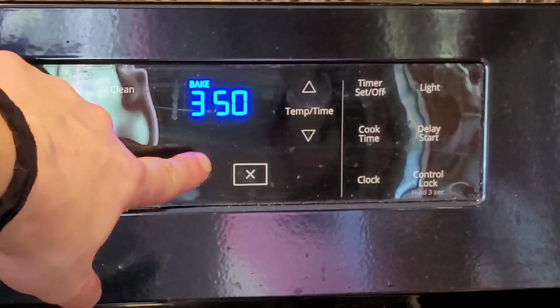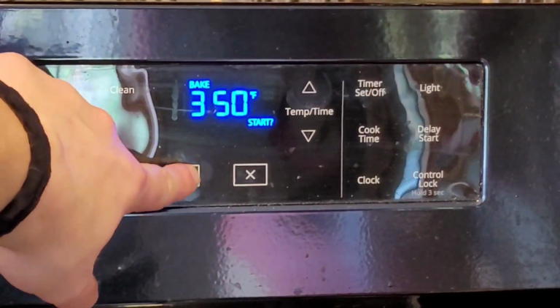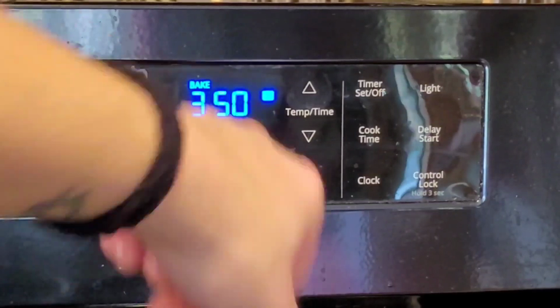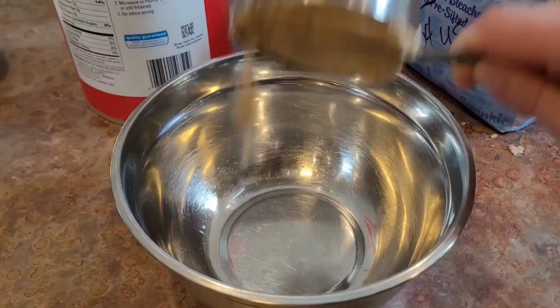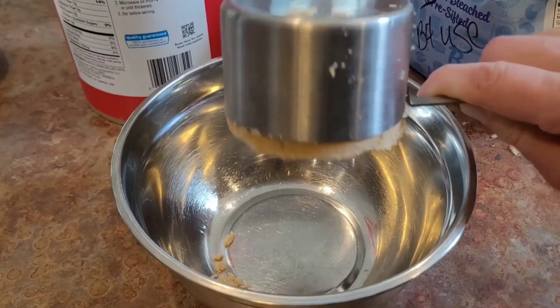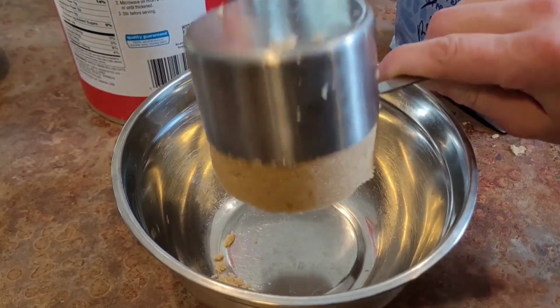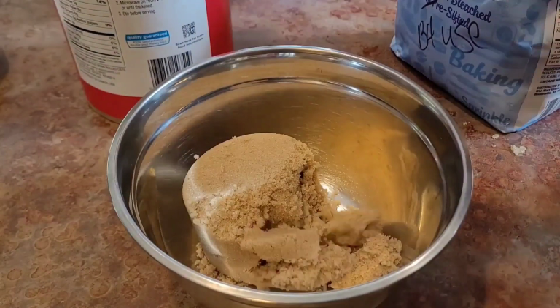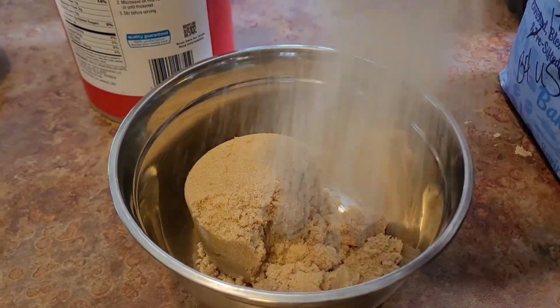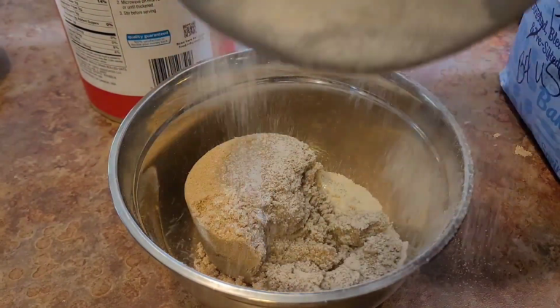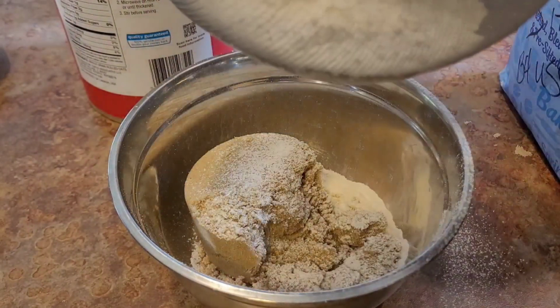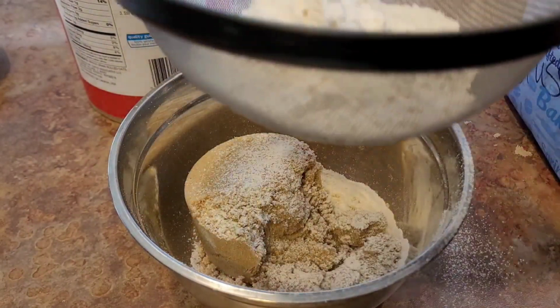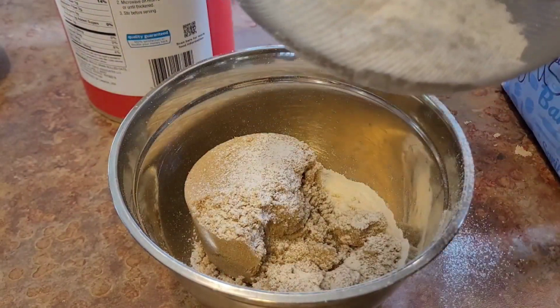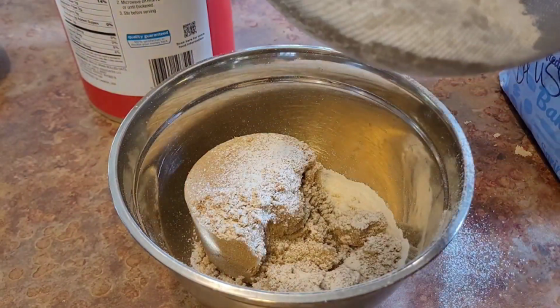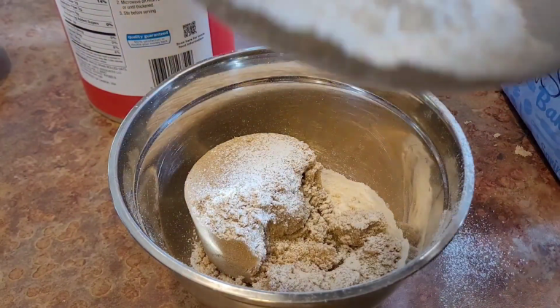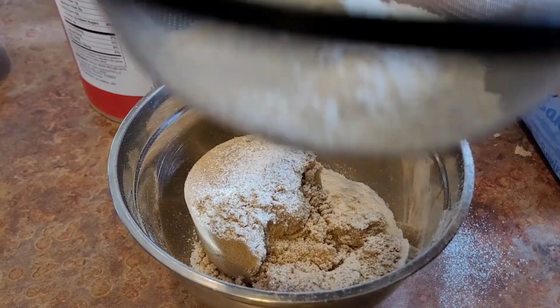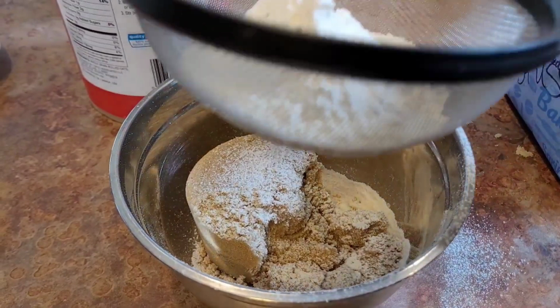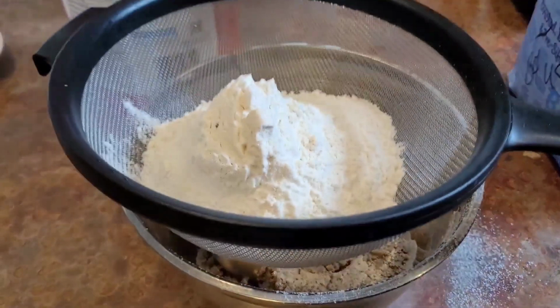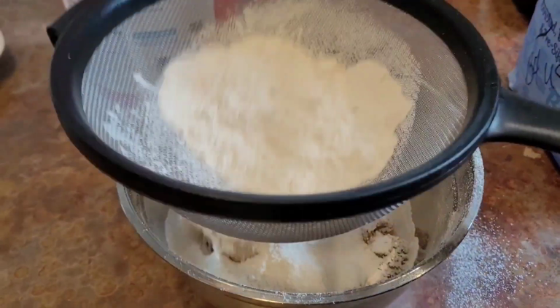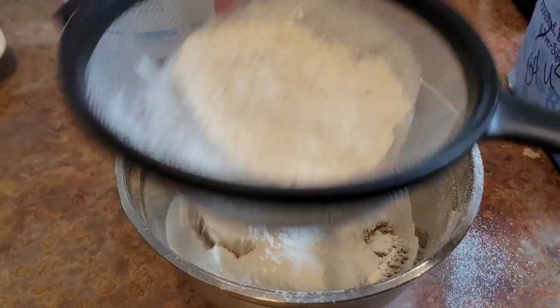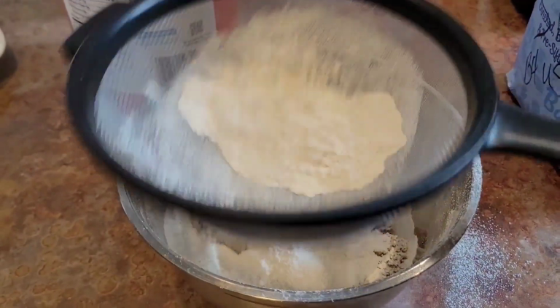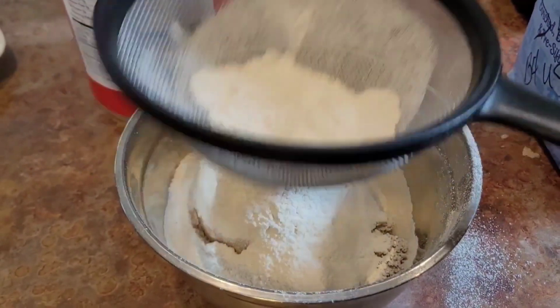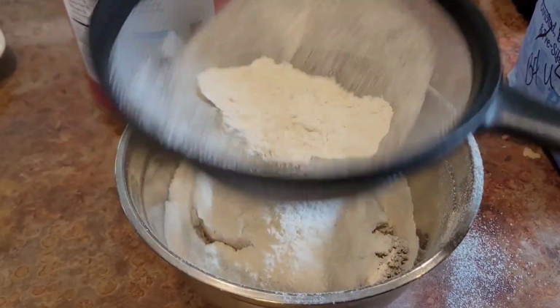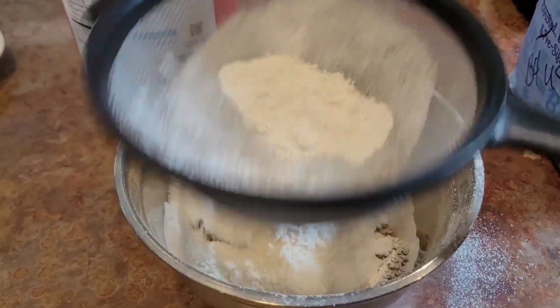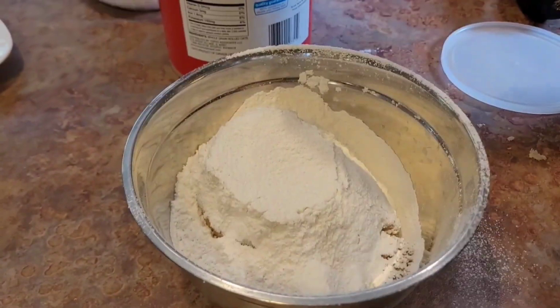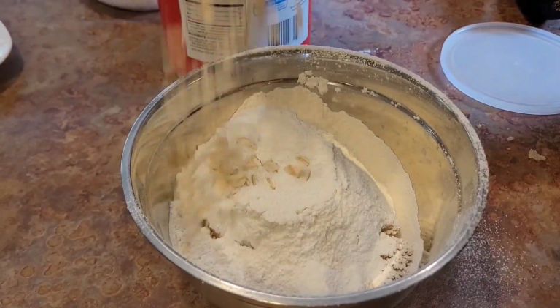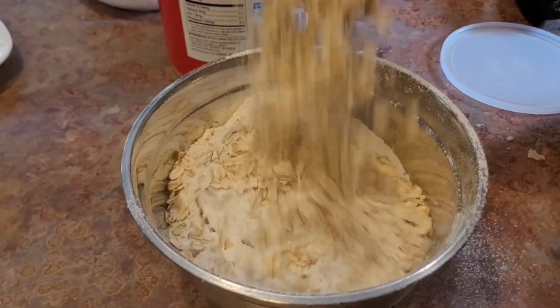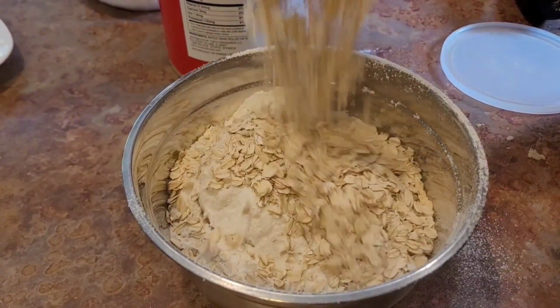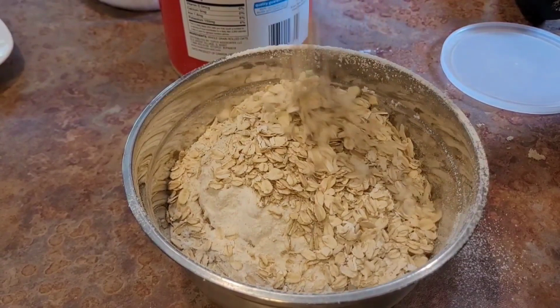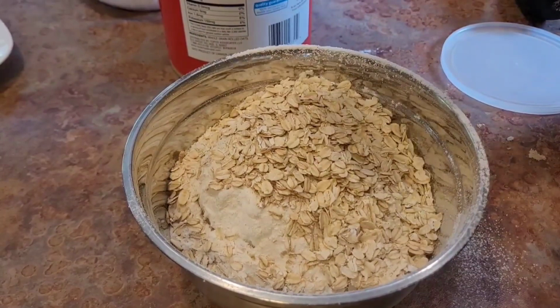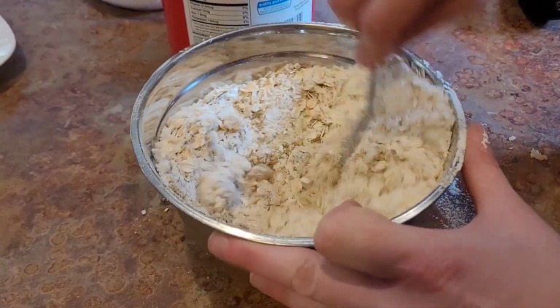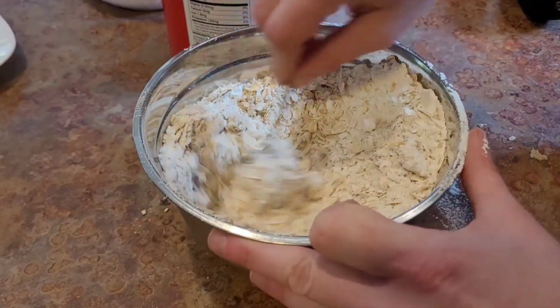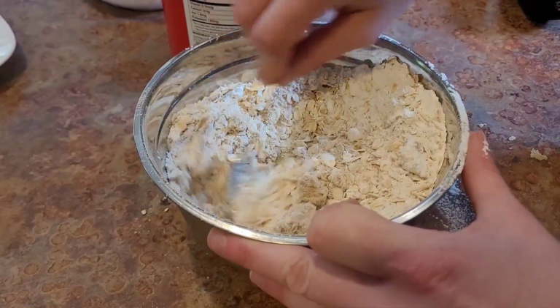We will preheat our oven to 350 degrees. Taking in a medium bowl: one cup of brown sugar, one cup of flour, and one cup of rolled oats. We're going to combine well.